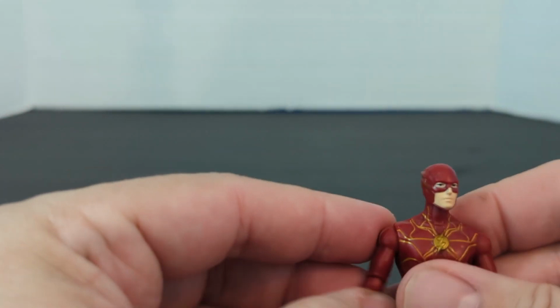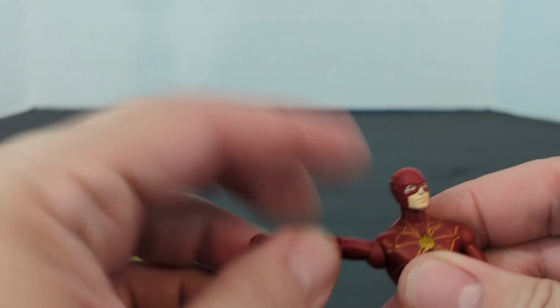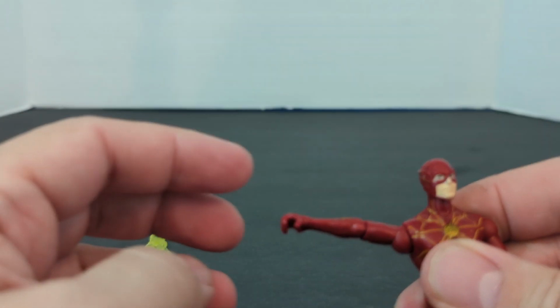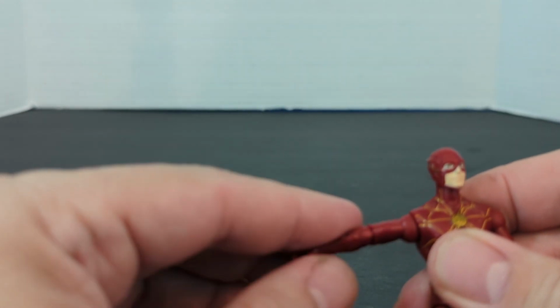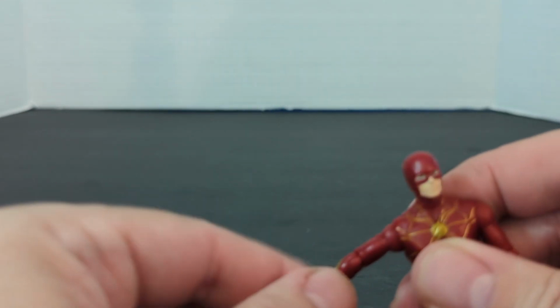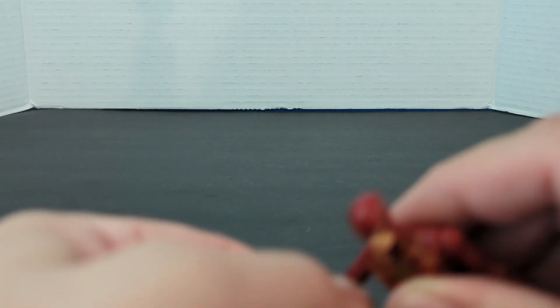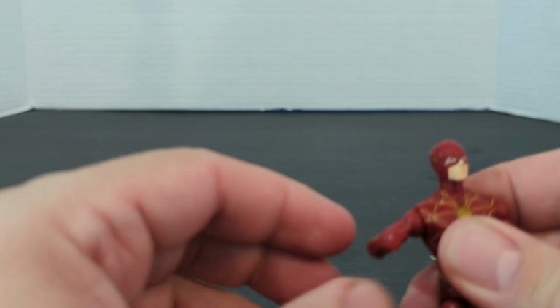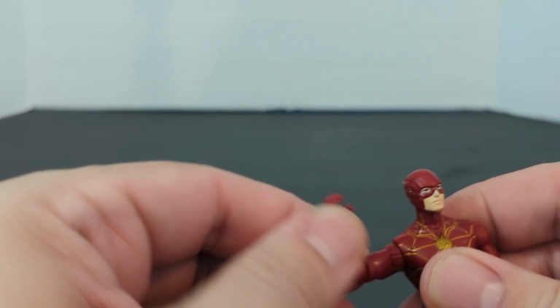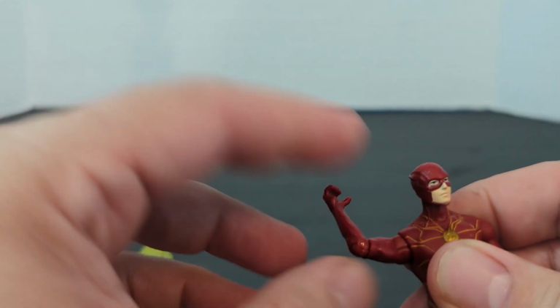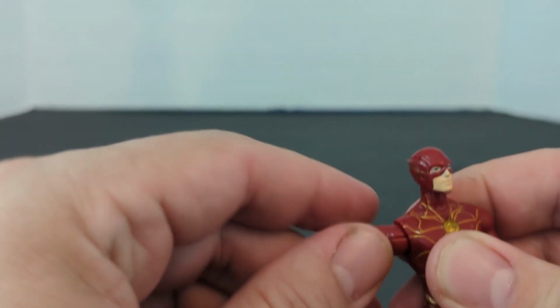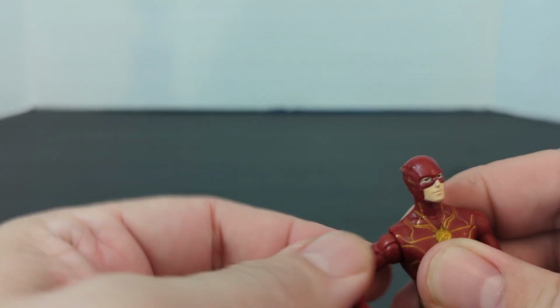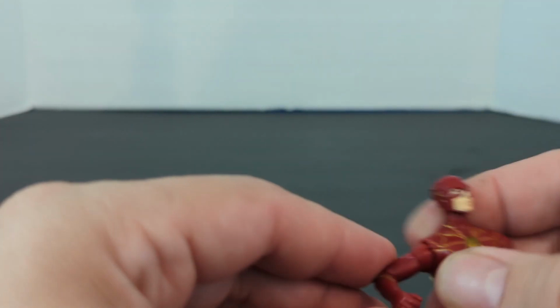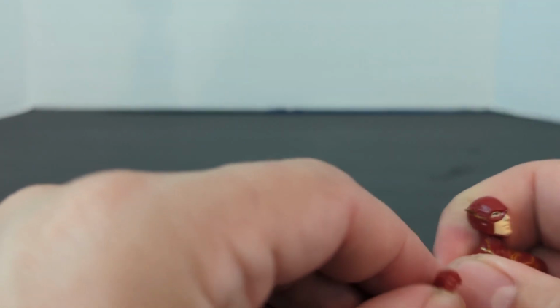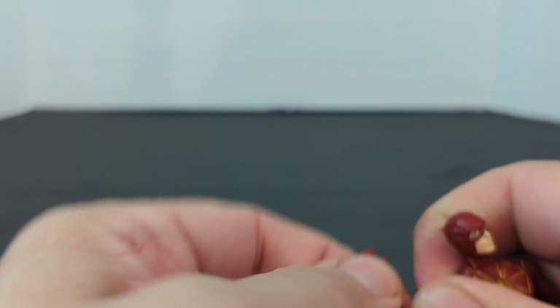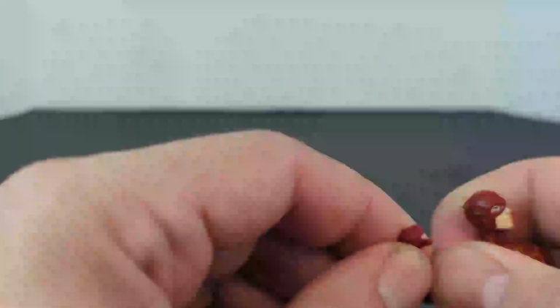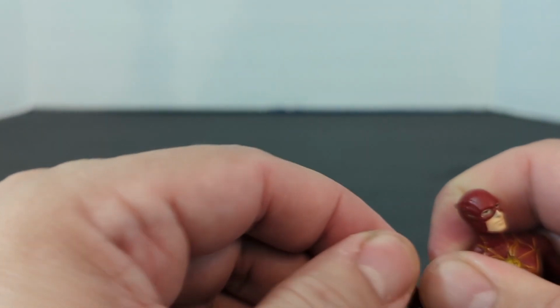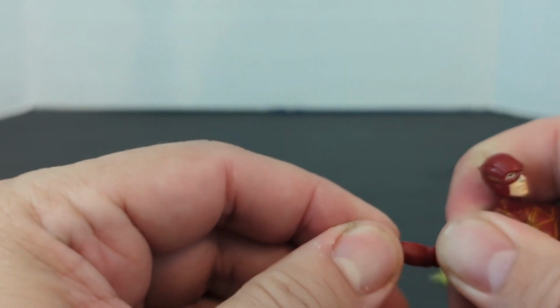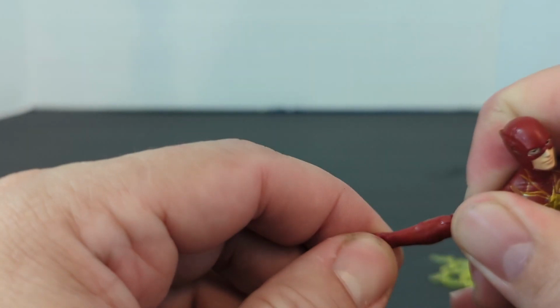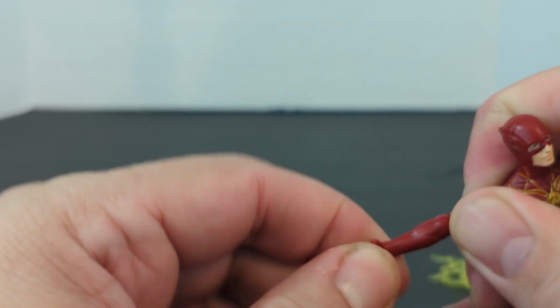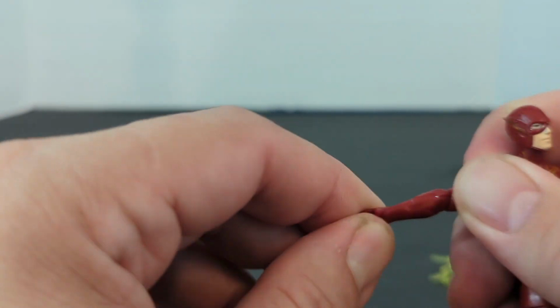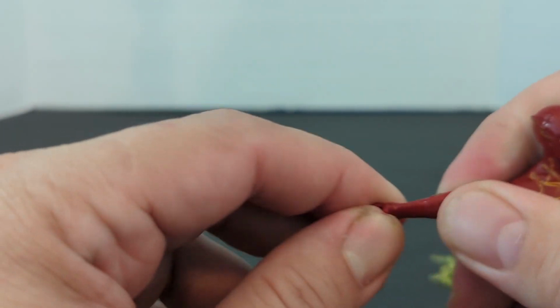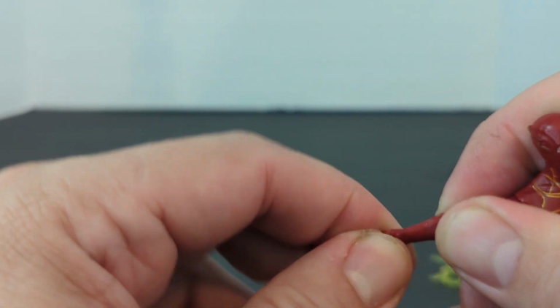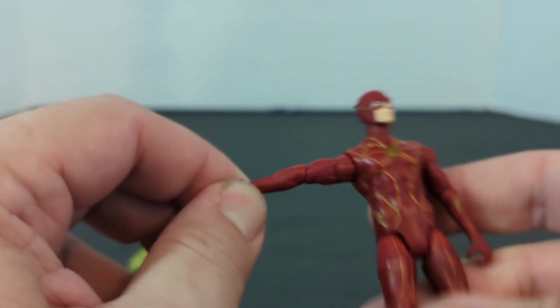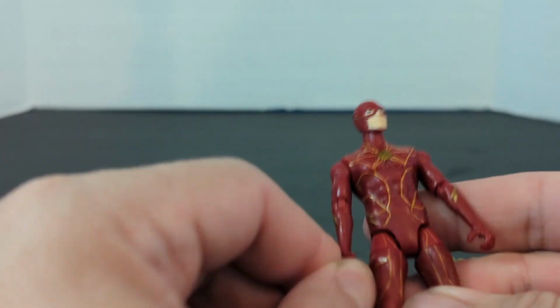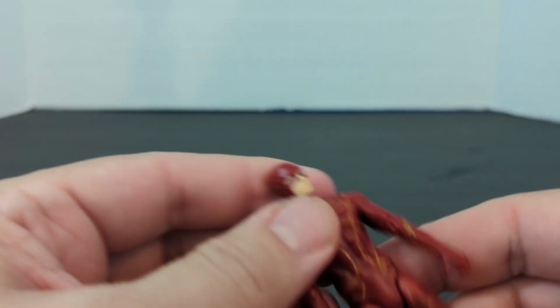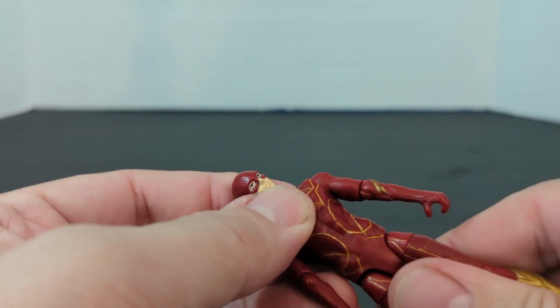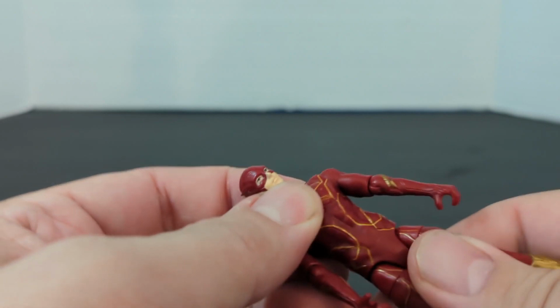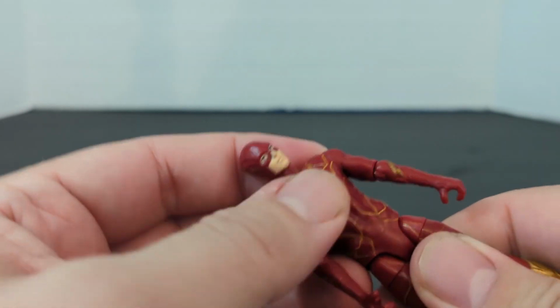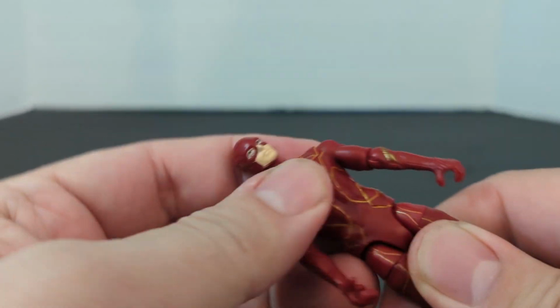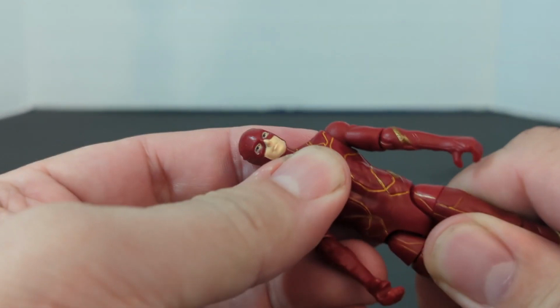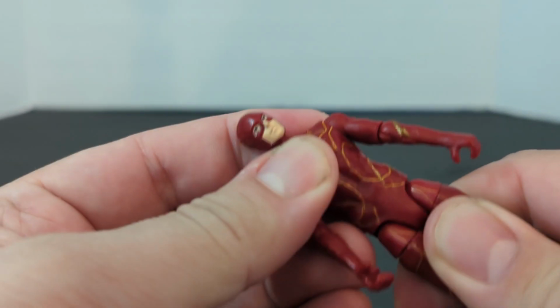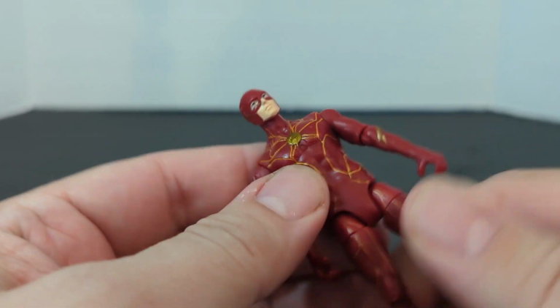So you've got the other arm going out like that. You've got the elbow, and then you could turn them at the elbow. Nothing at the wrist, and nothing at the waist.